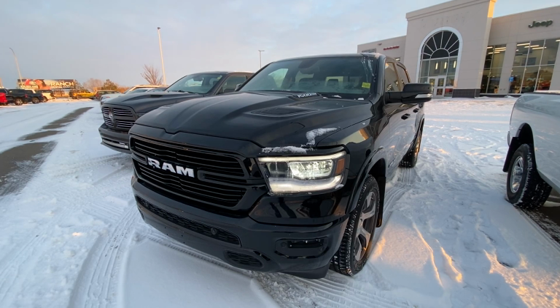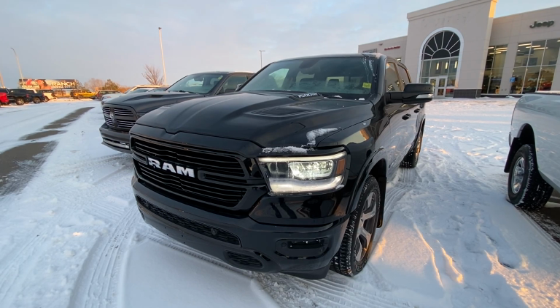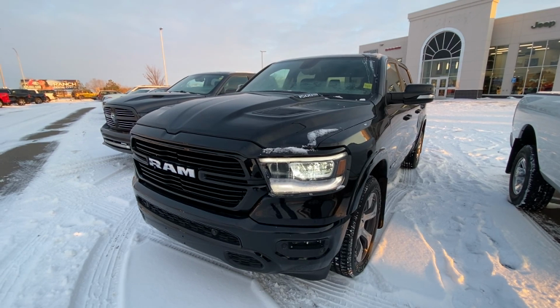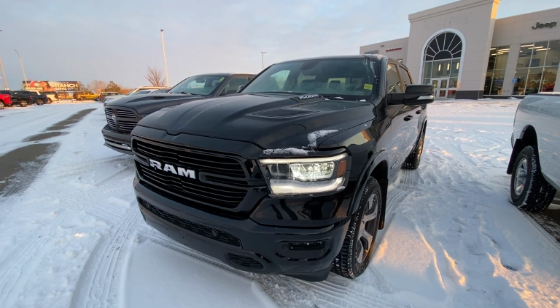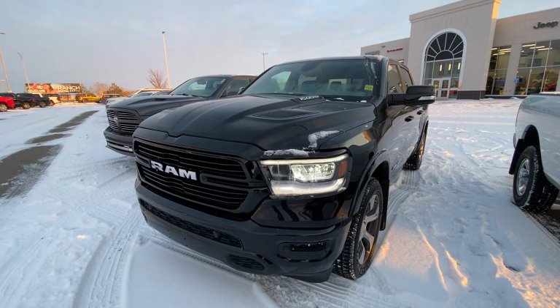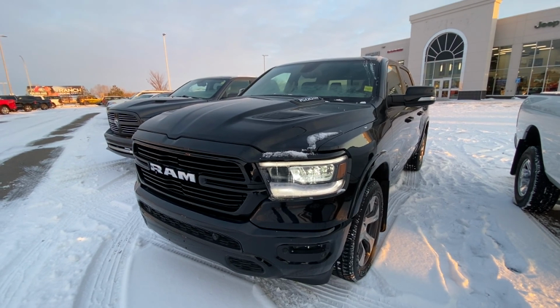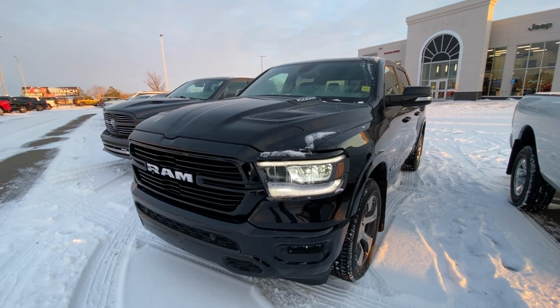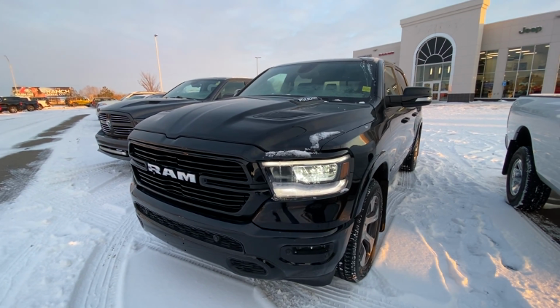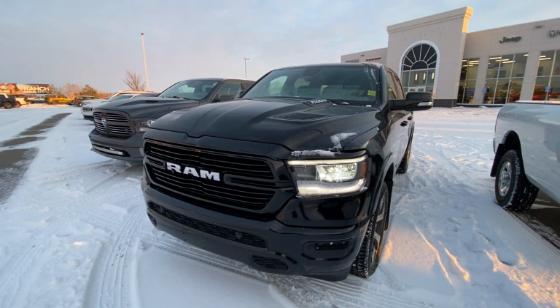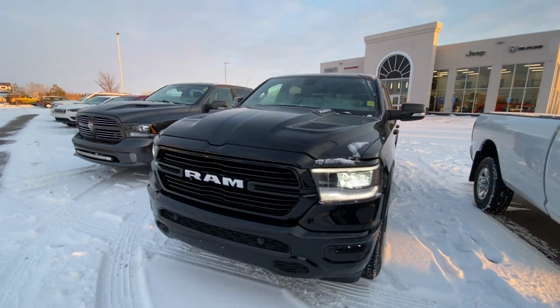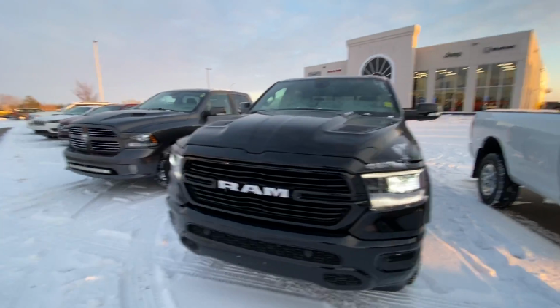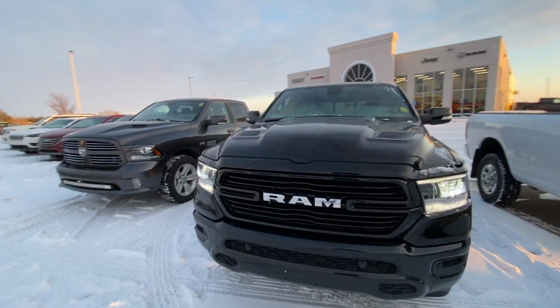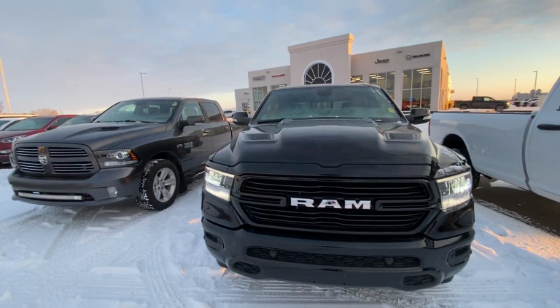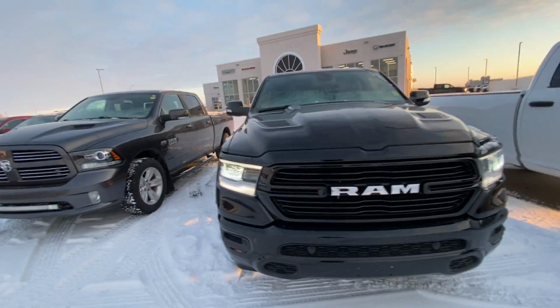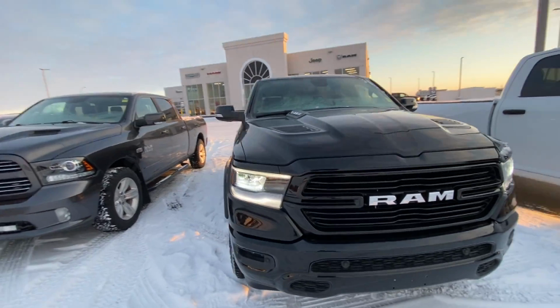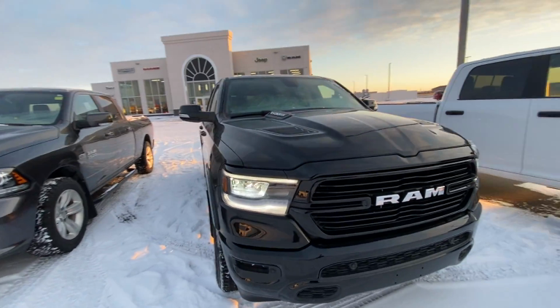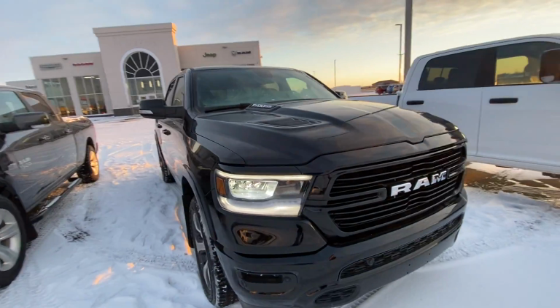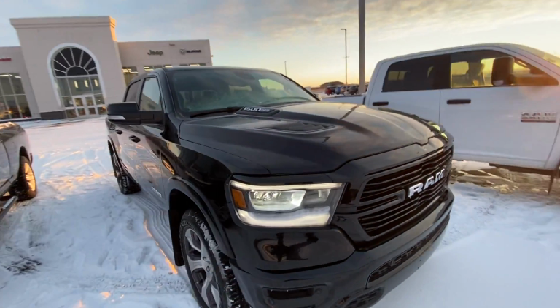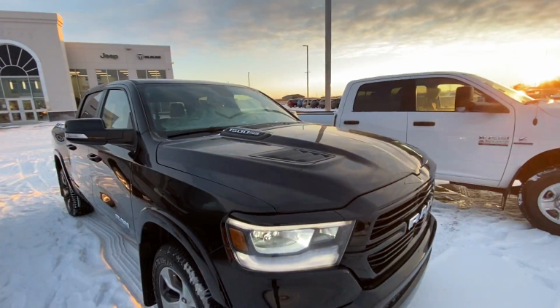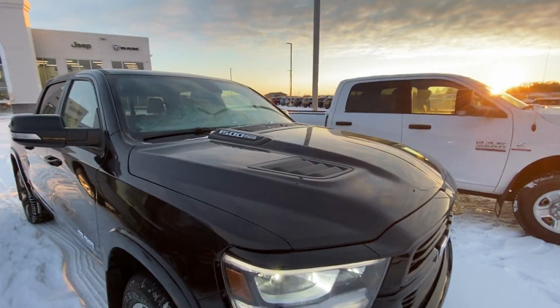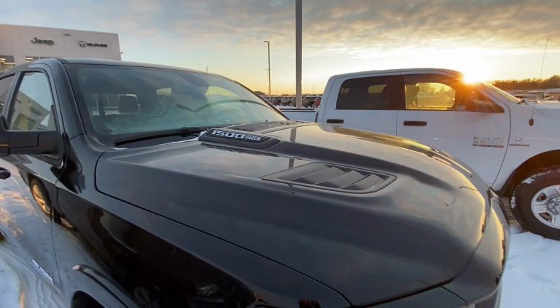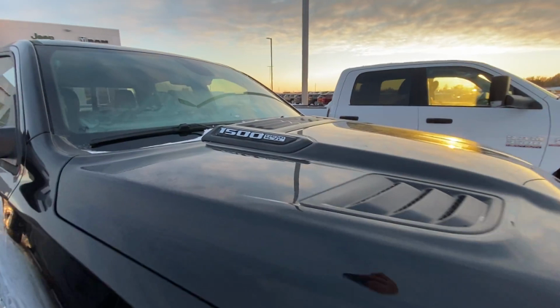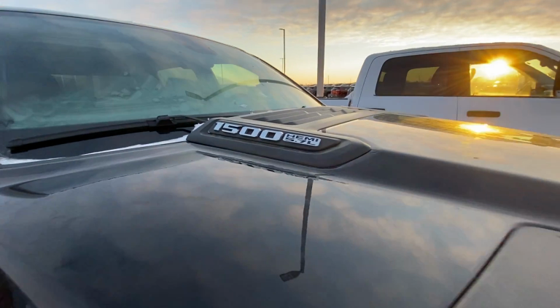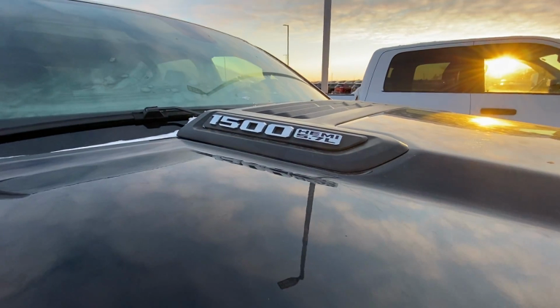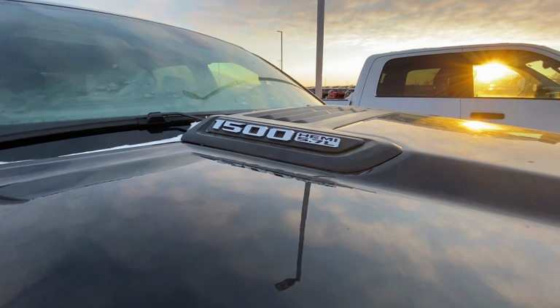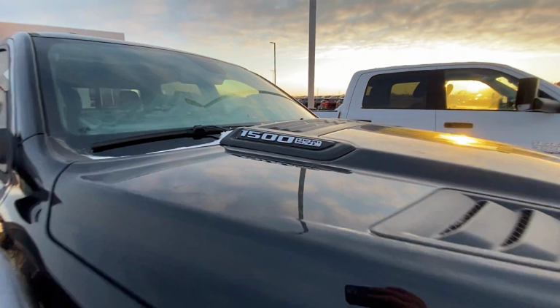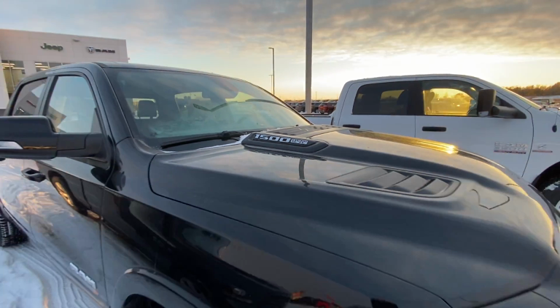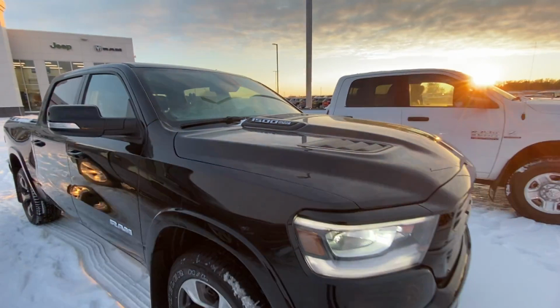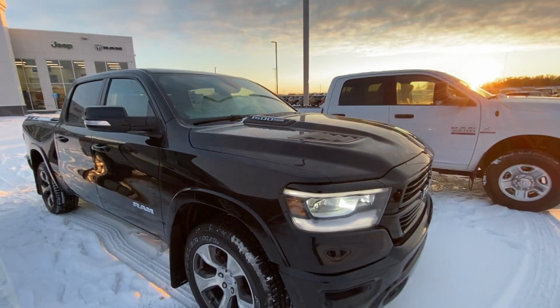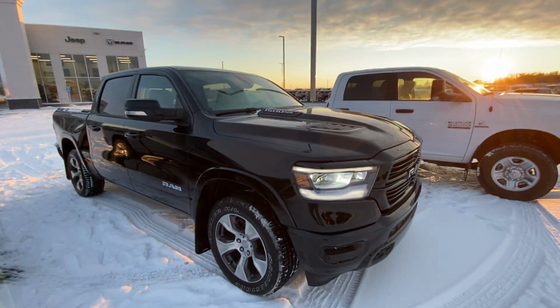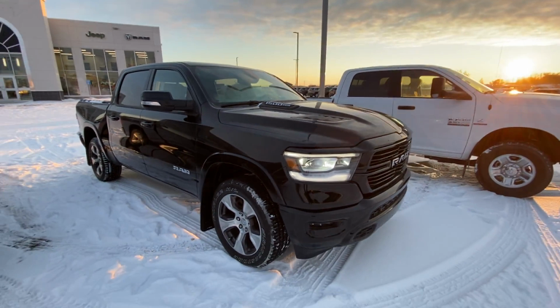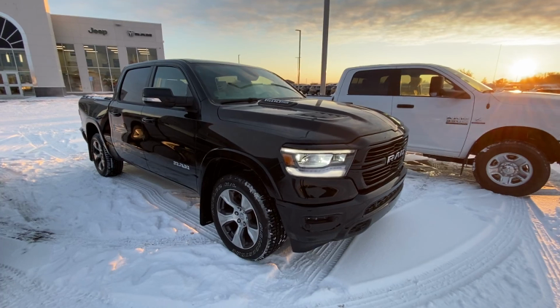Alright Blair, this one's for you buddy. 2019 Ram 1500 Laramie. This one's got the blacked out treatment monotone, optional sport hood. Everyone will know you got that 5.7 Hemi, backed by an 8-speed automatic by ZF. 4x4.